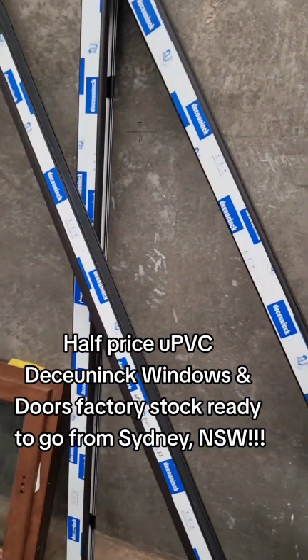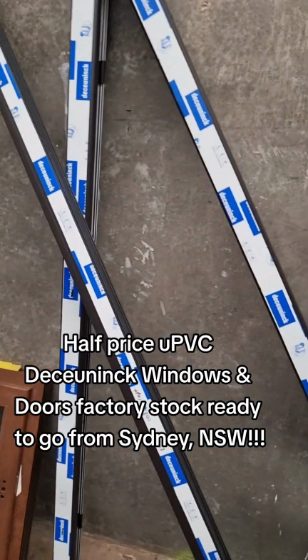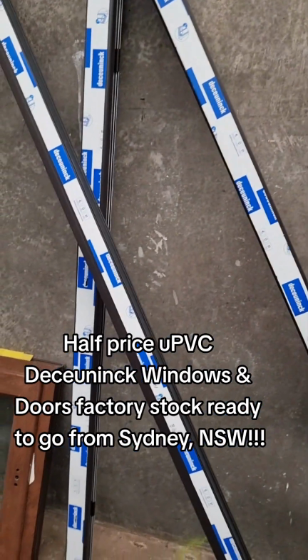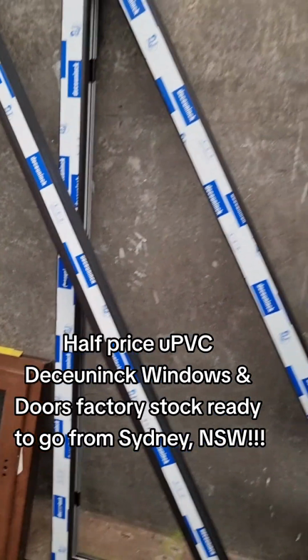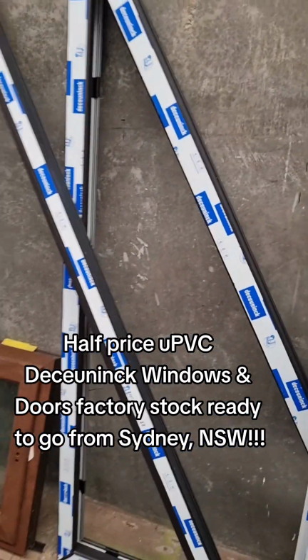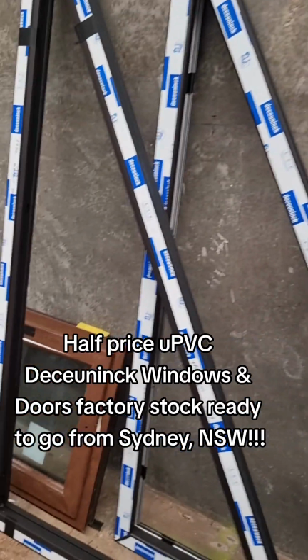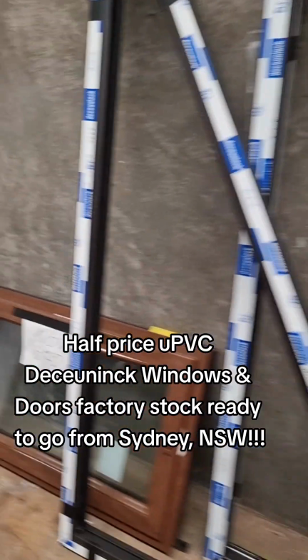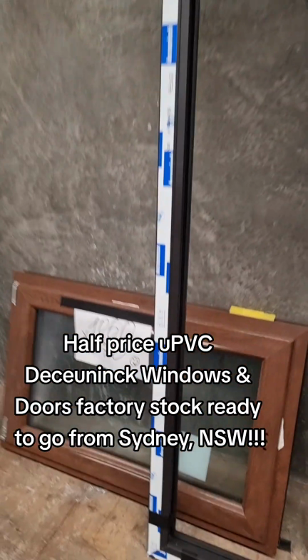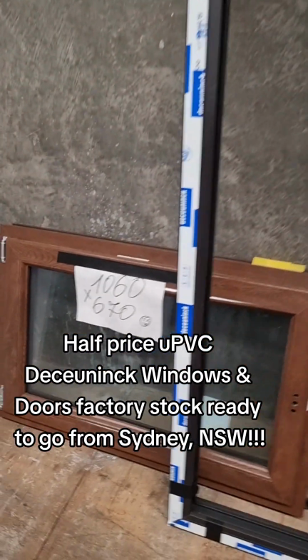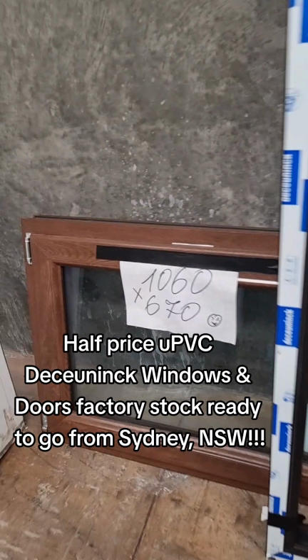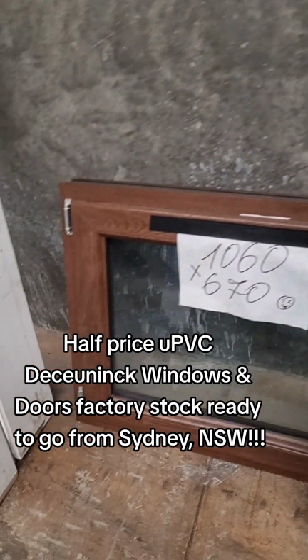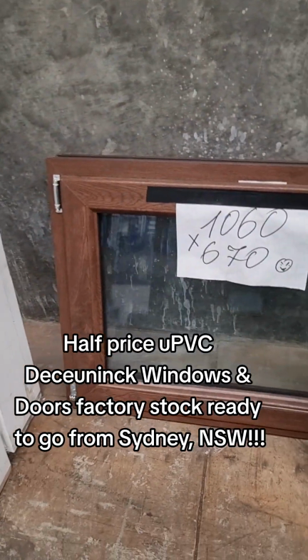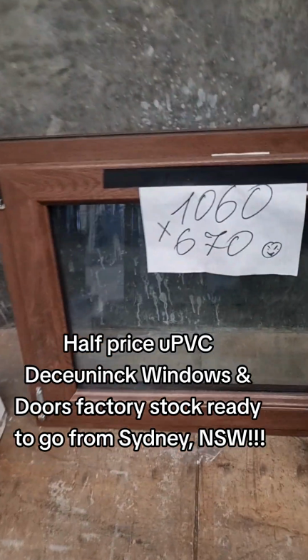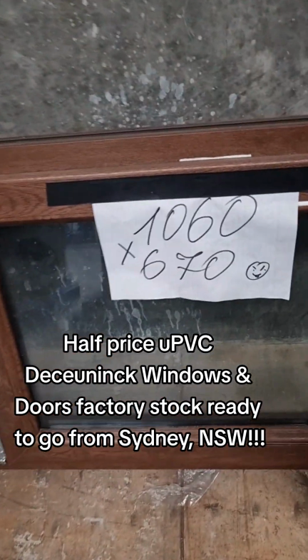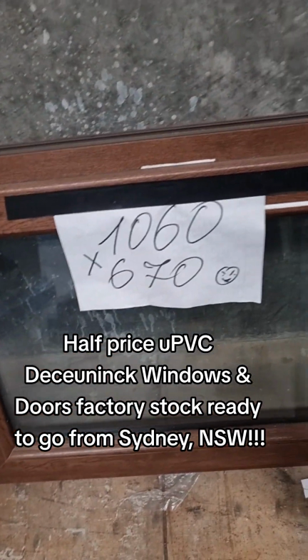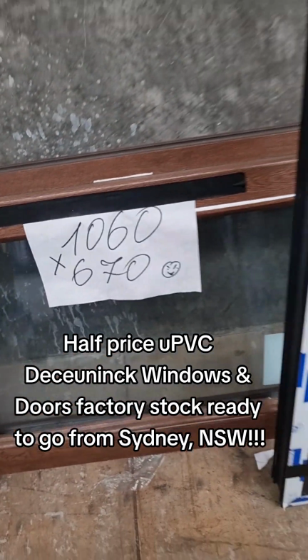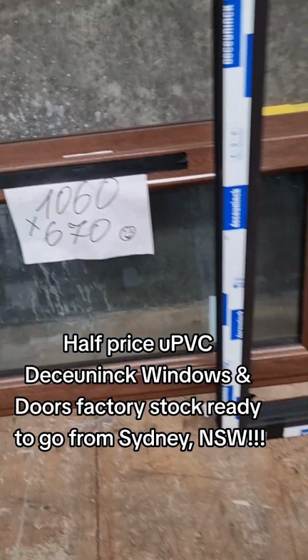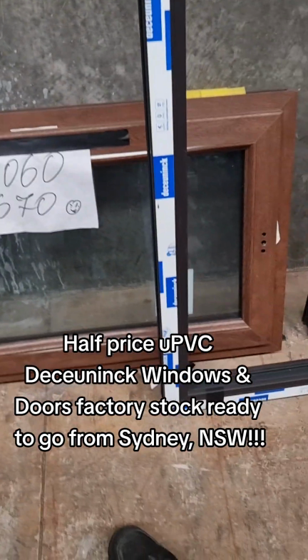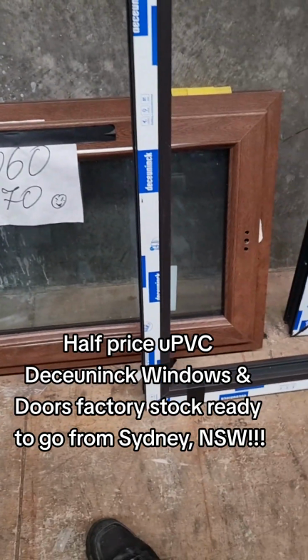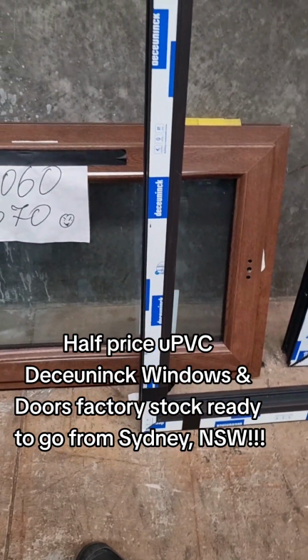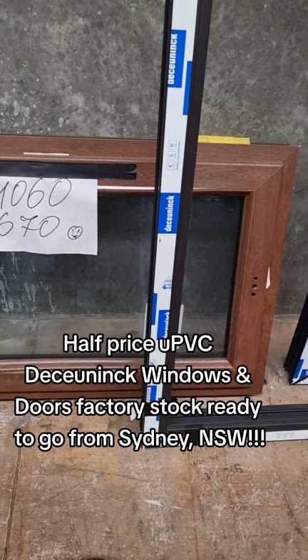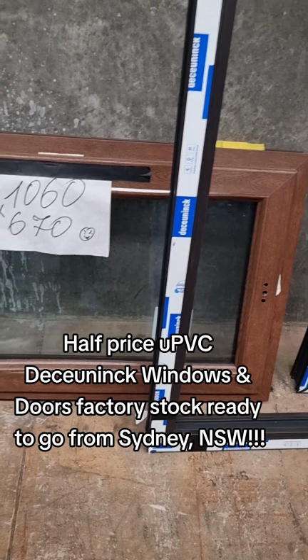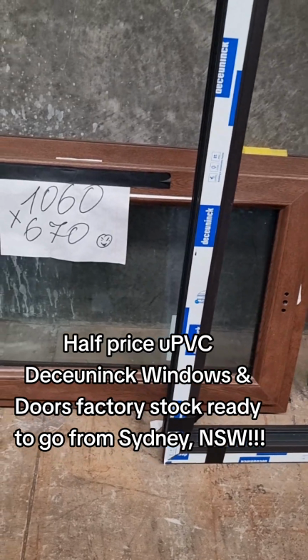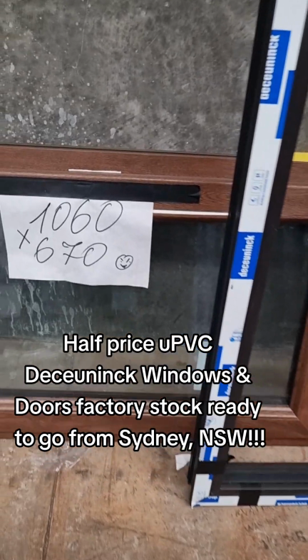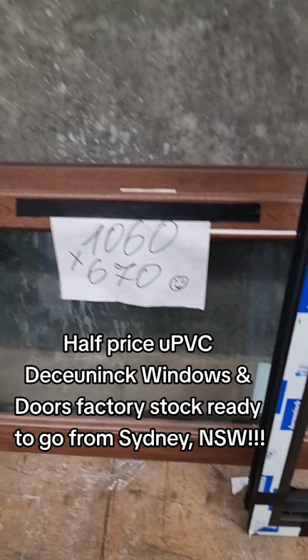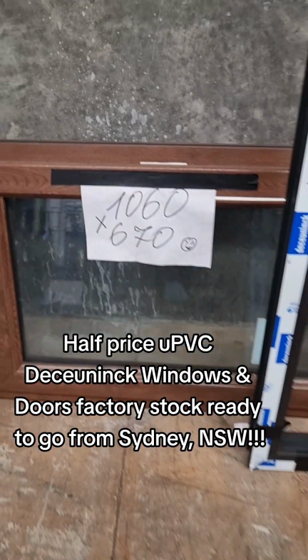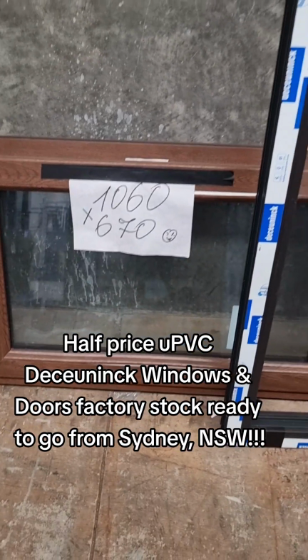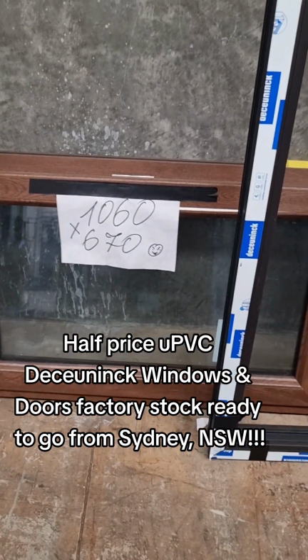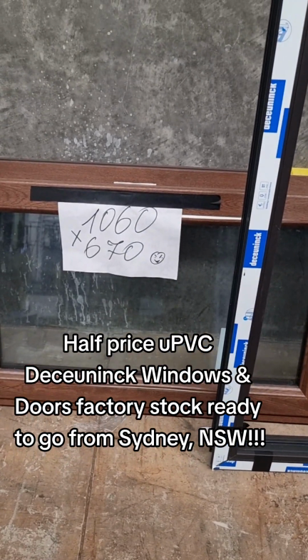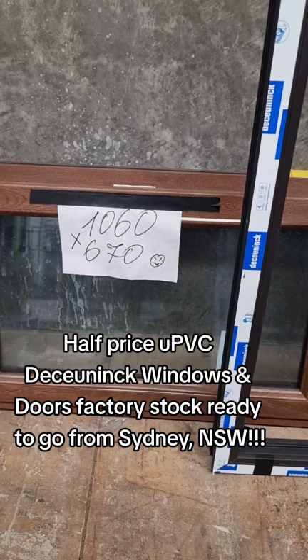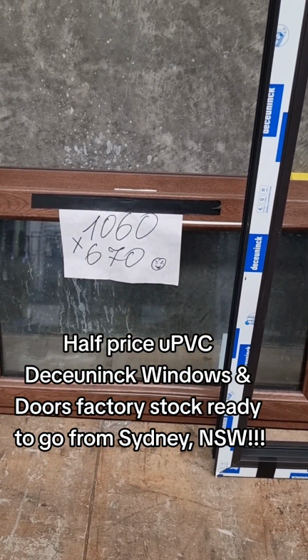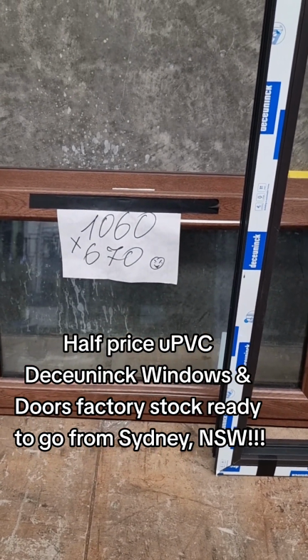Got some angles here. Black ash. Another nut tree. Tilt and turn — 1060 wide by 670 high.